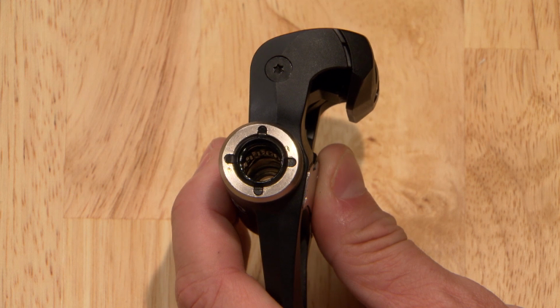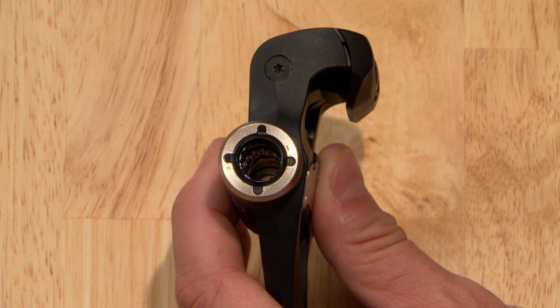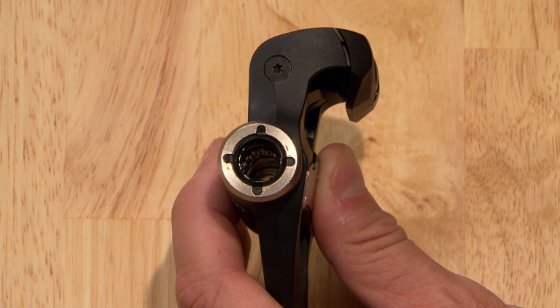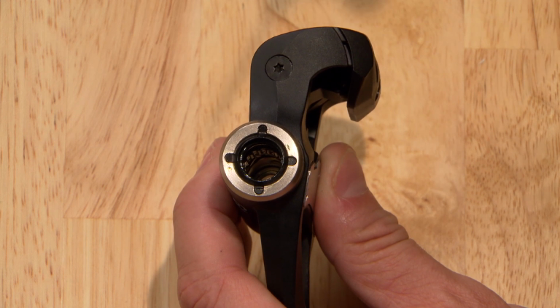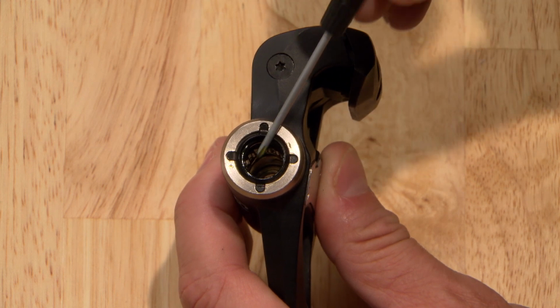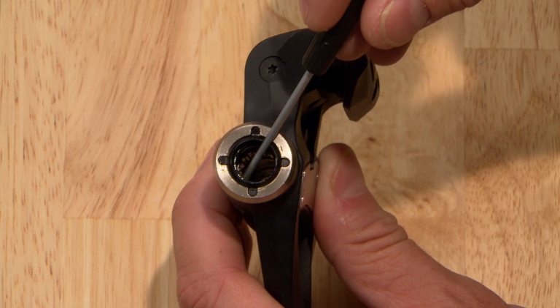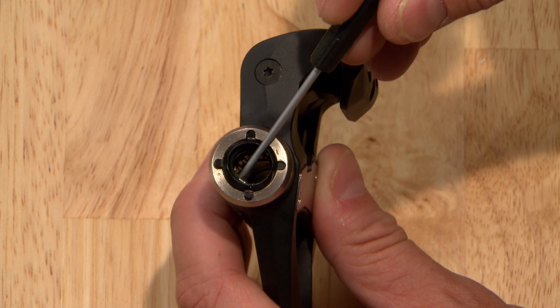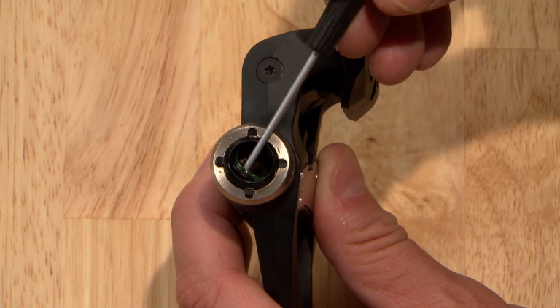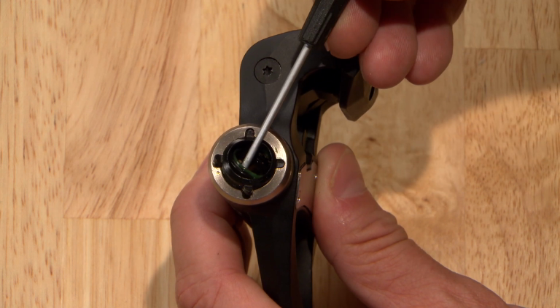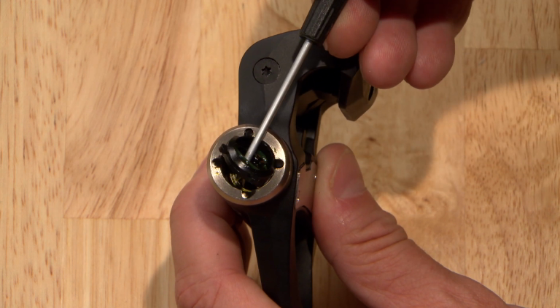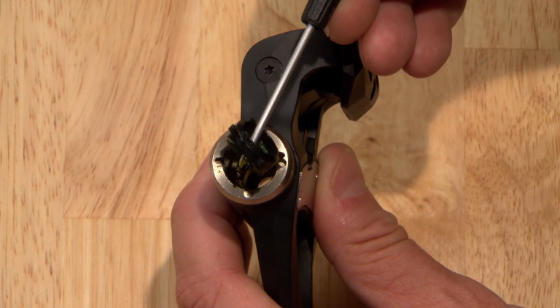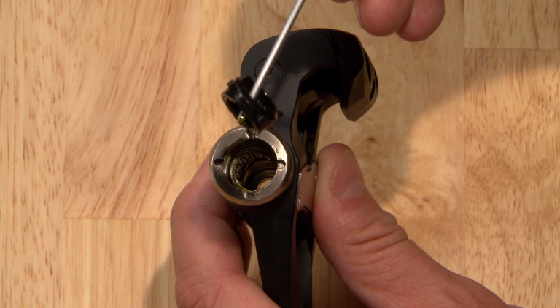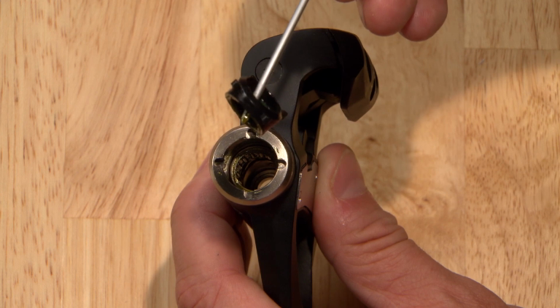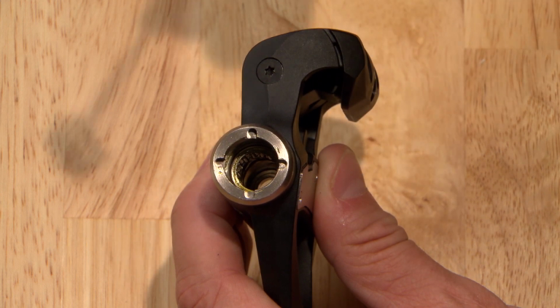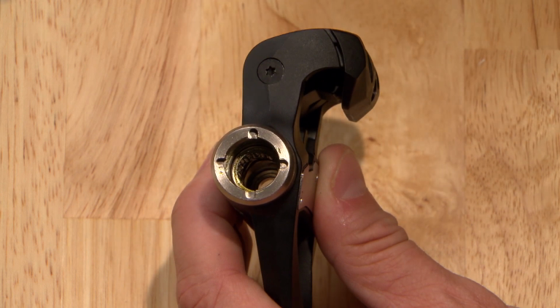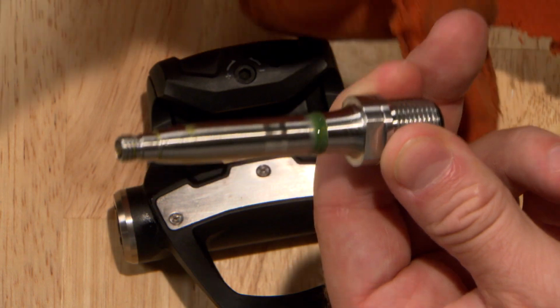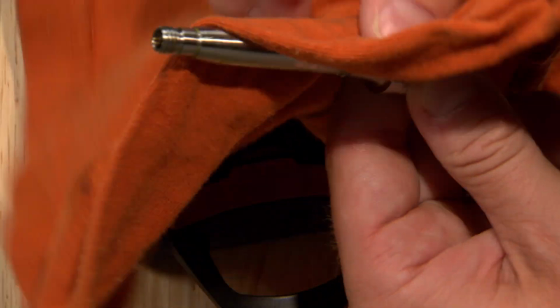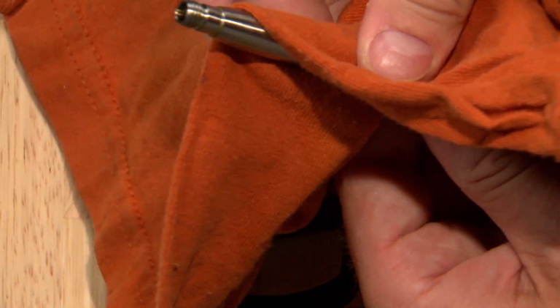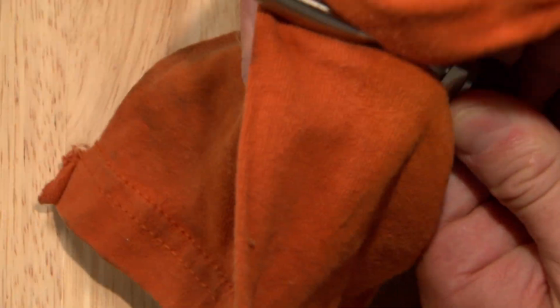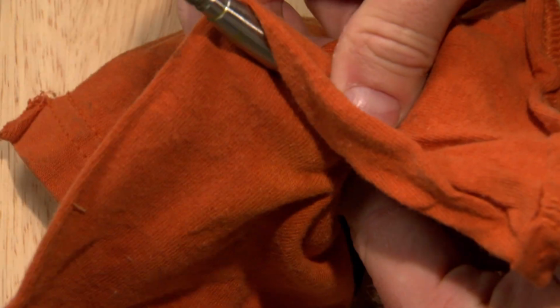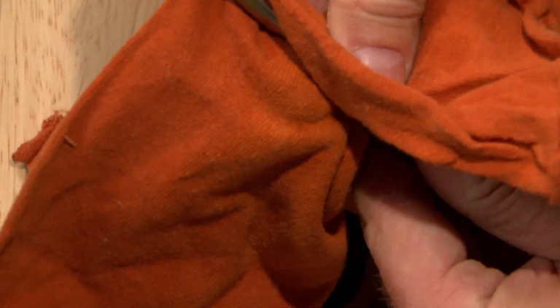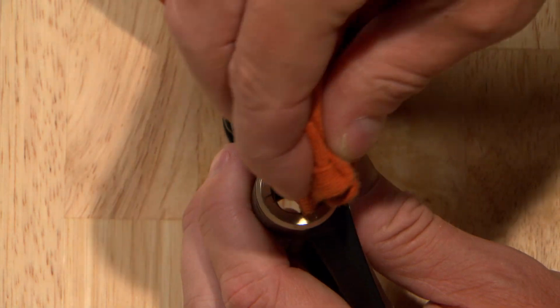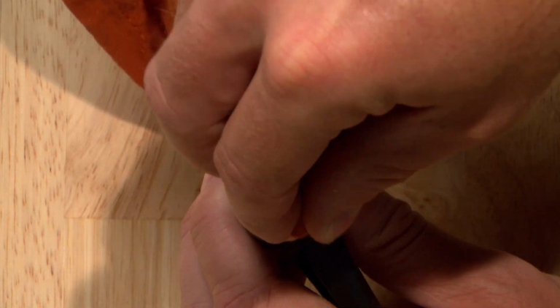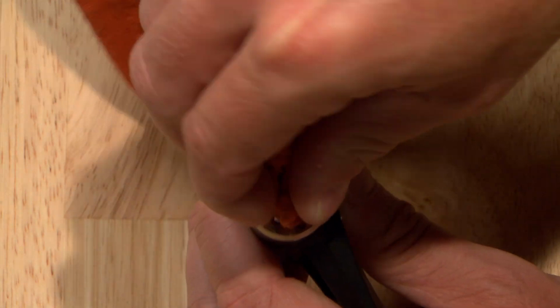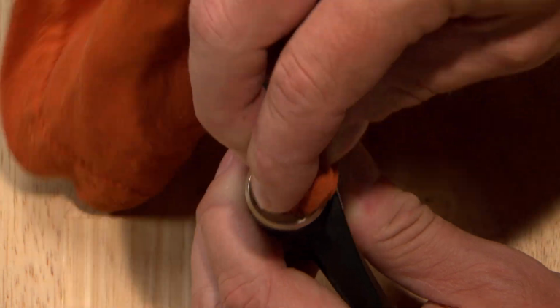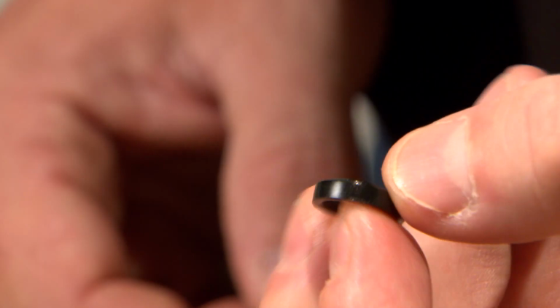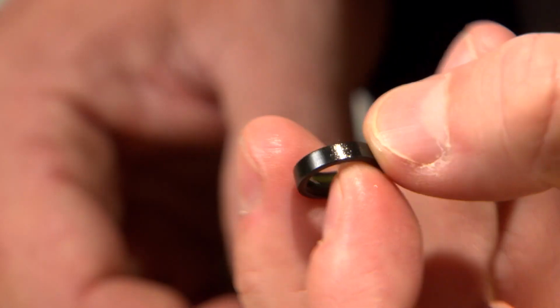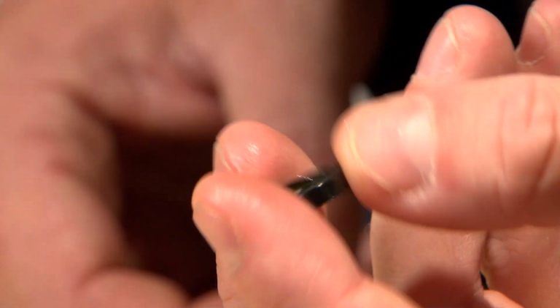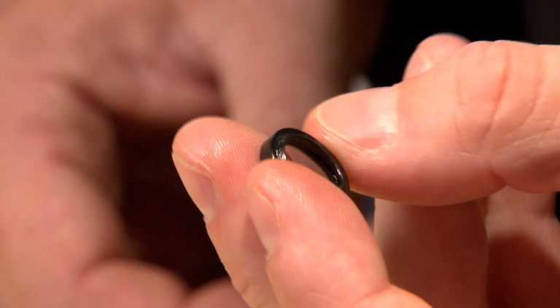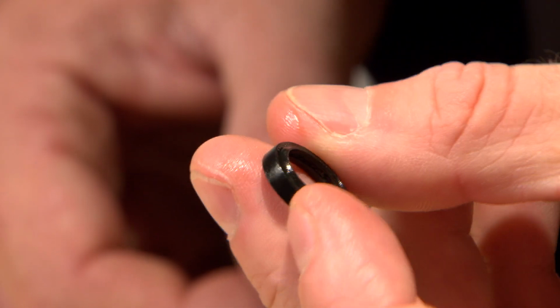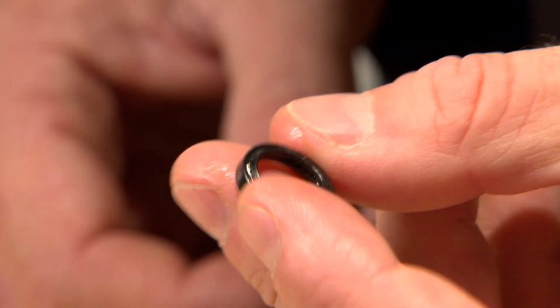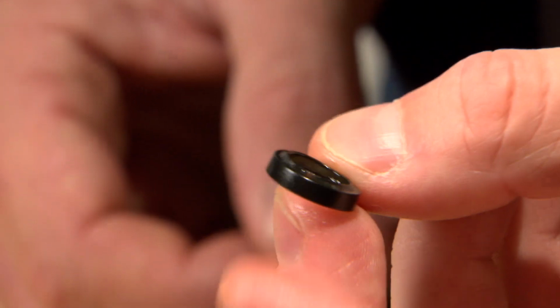Carefully remove the two seals from the pedal body with your small screwdriver so you don't scratch or damage them. Wipe off old grease with a clean rag. Inspect the seals and replace them if they're damaged.